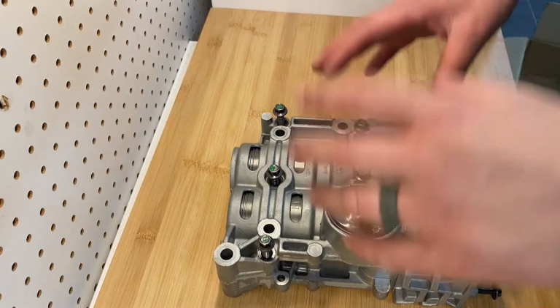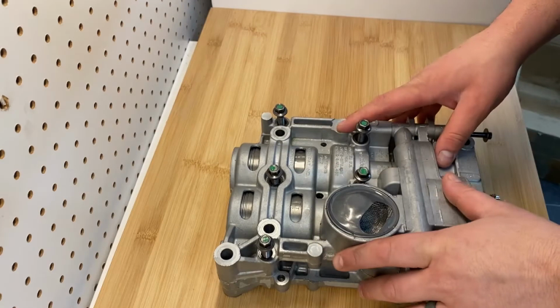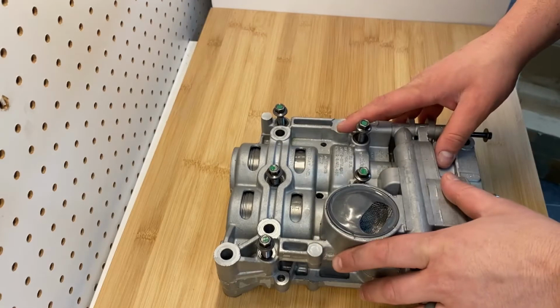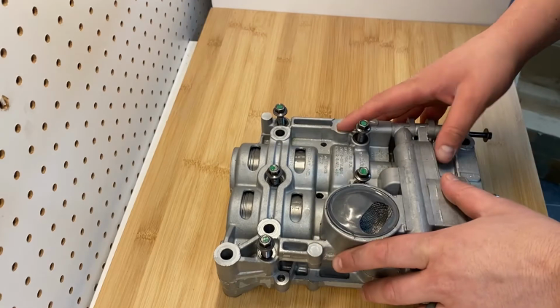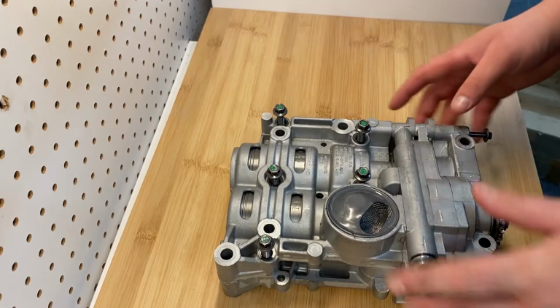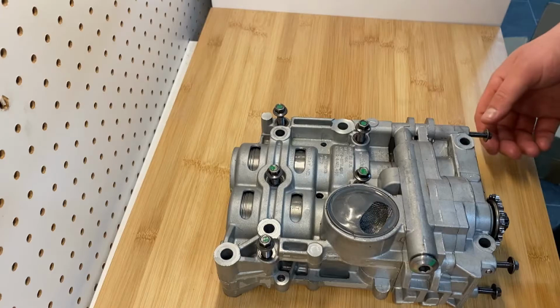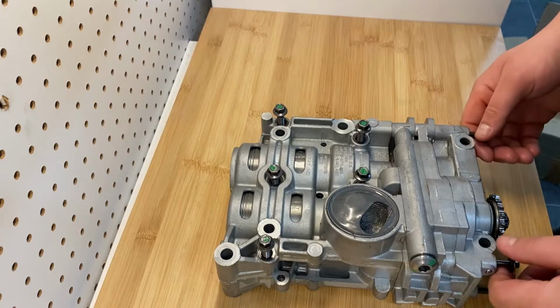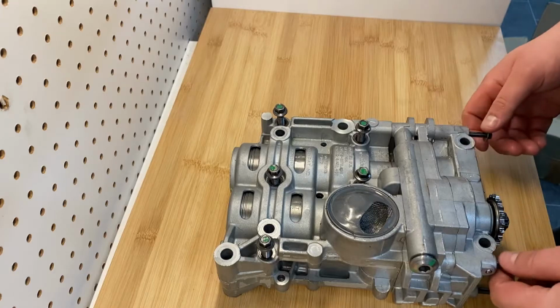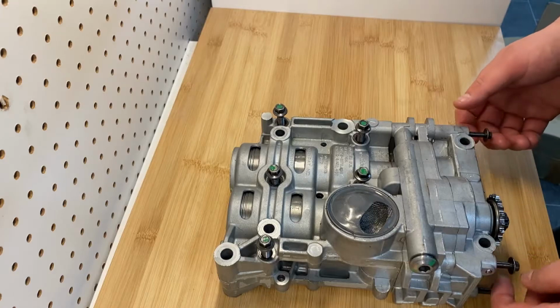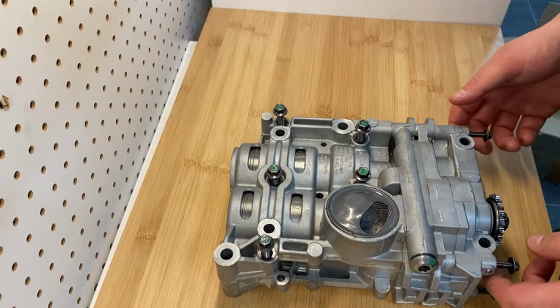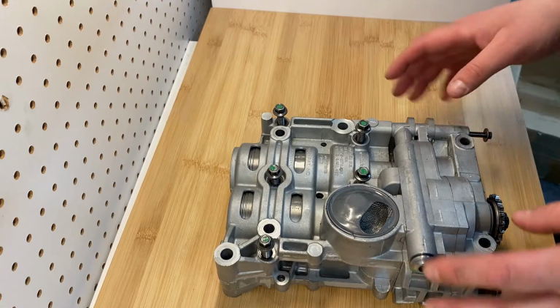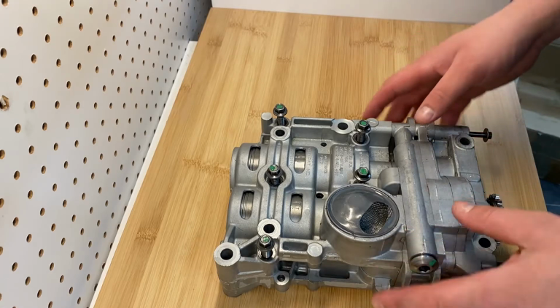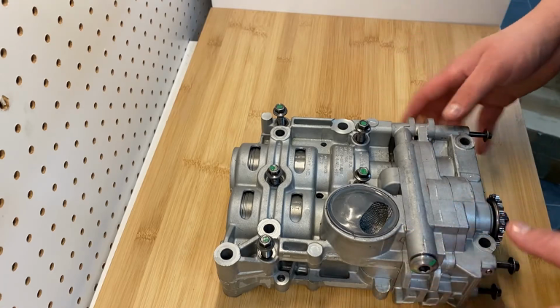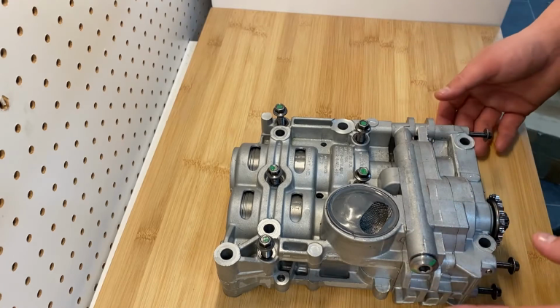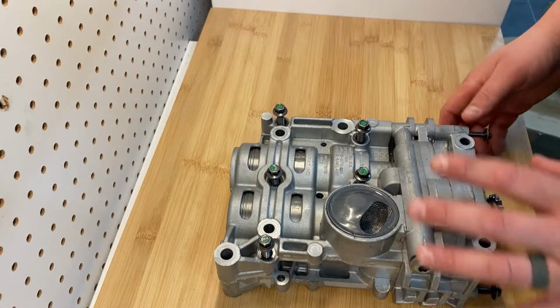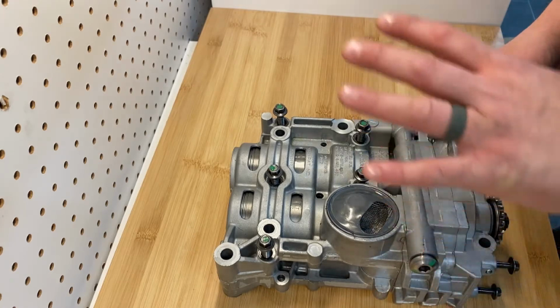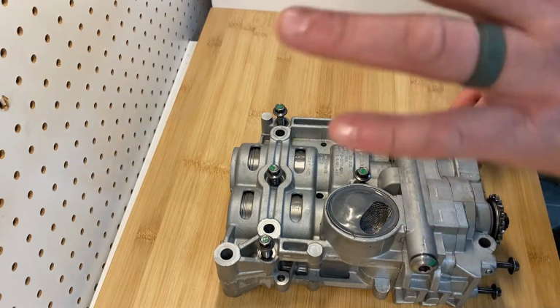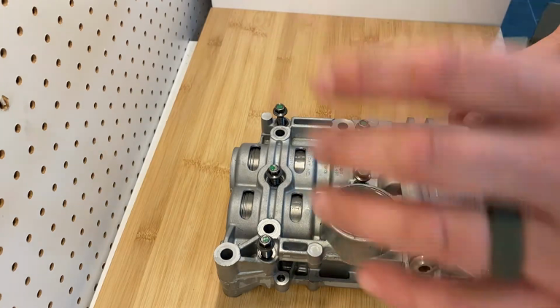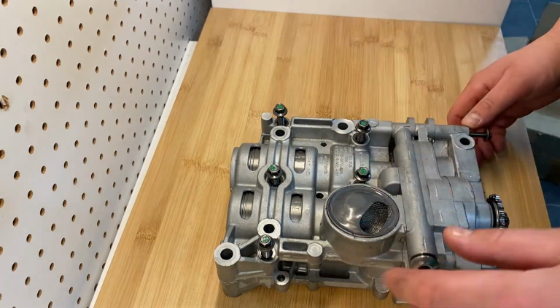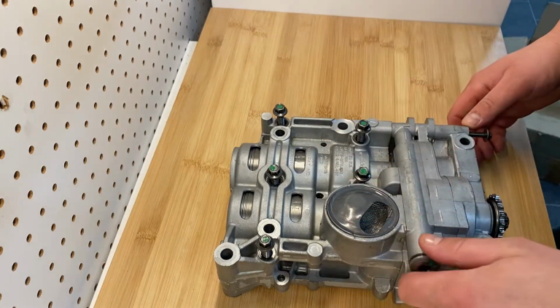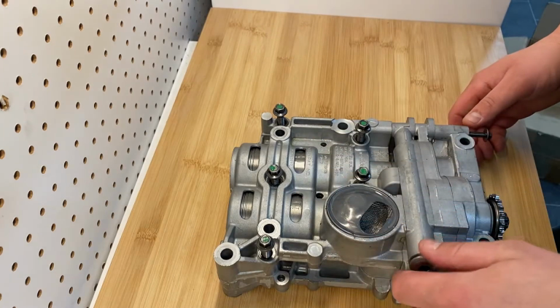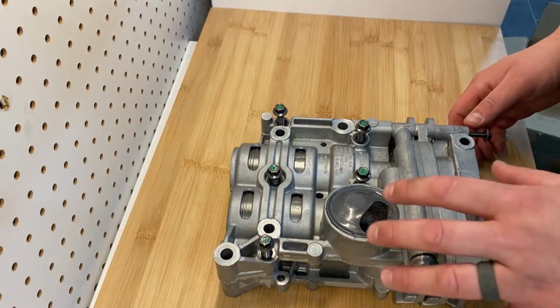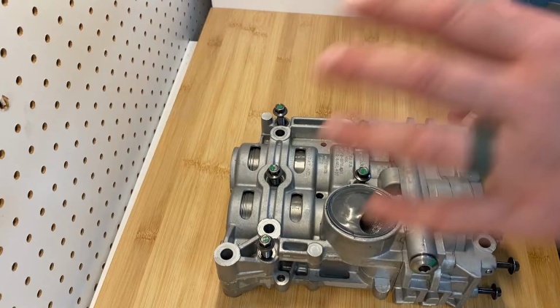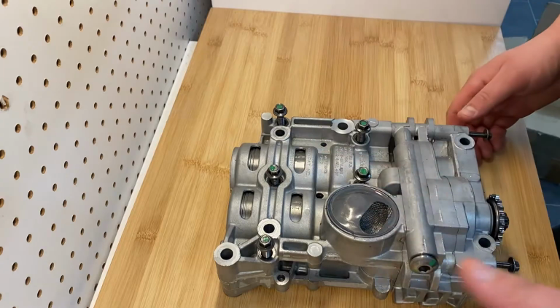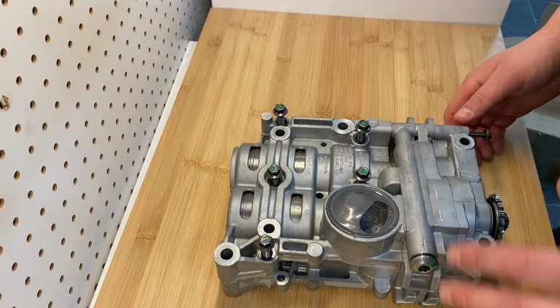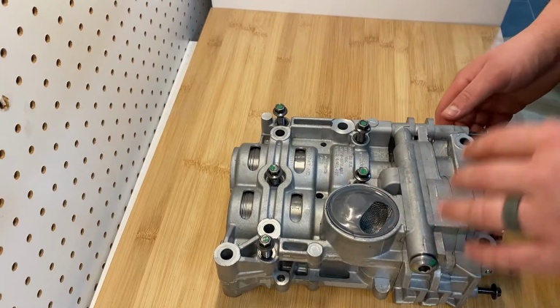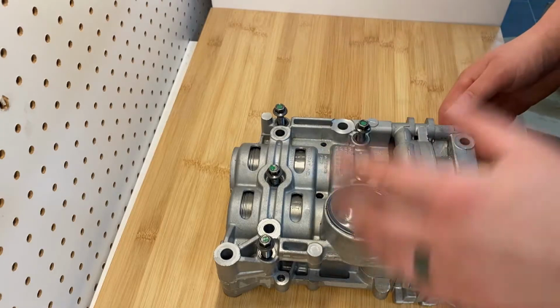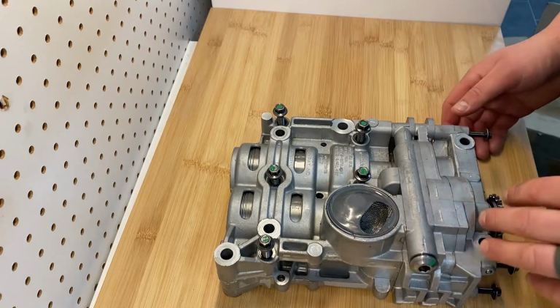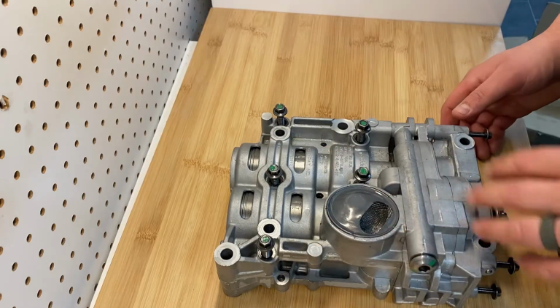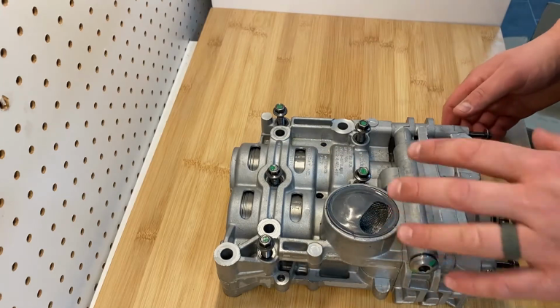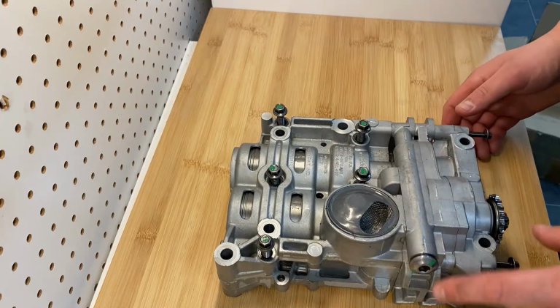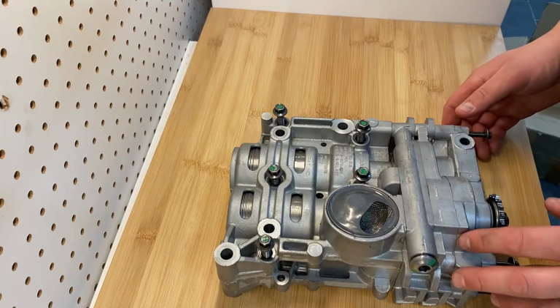This is the disassembly video for your Kia or Hyundai balance shaft oil pump drive assembly. There are multiple key components and we're going to go through them as we tear this down.